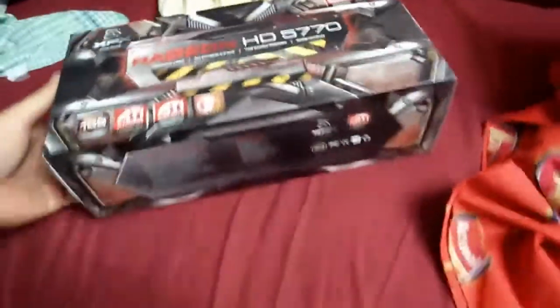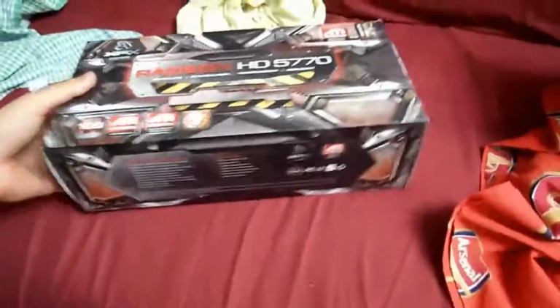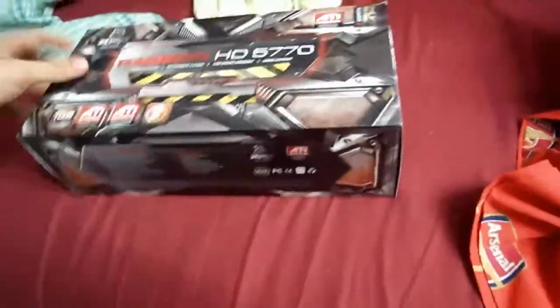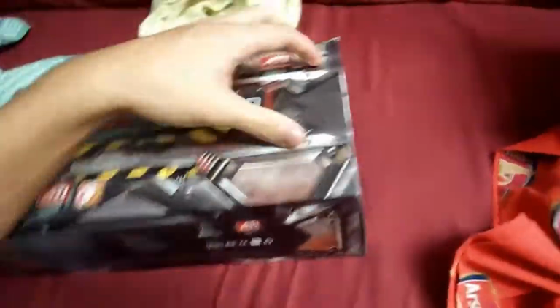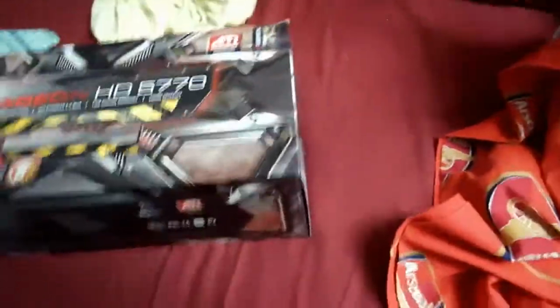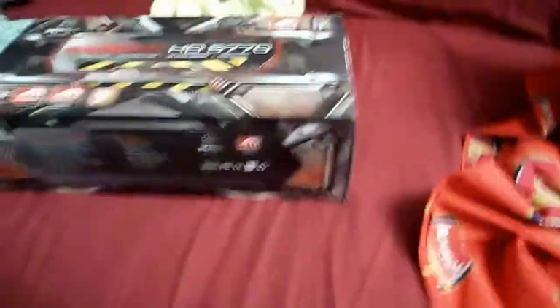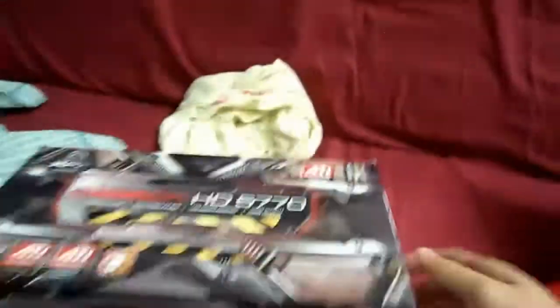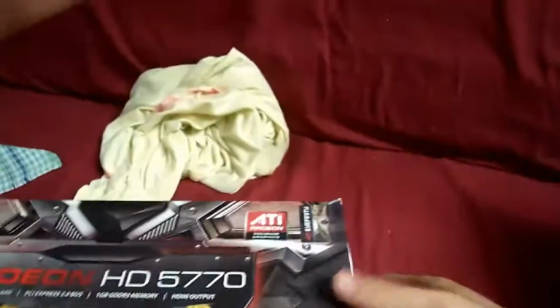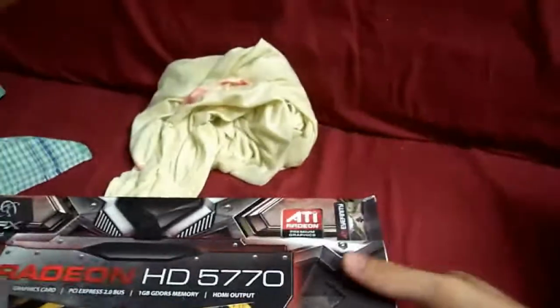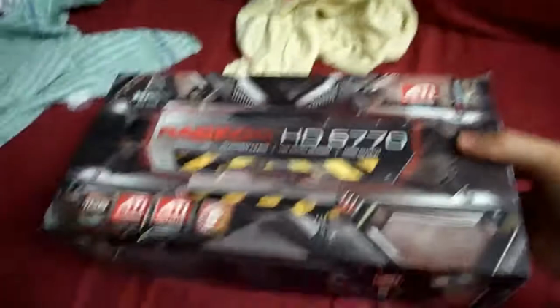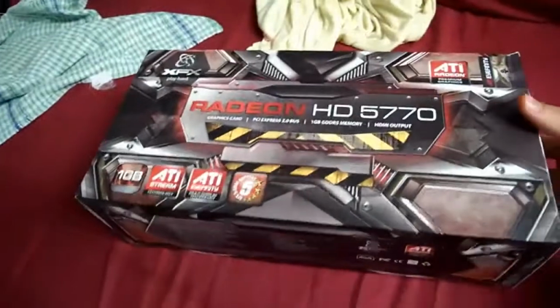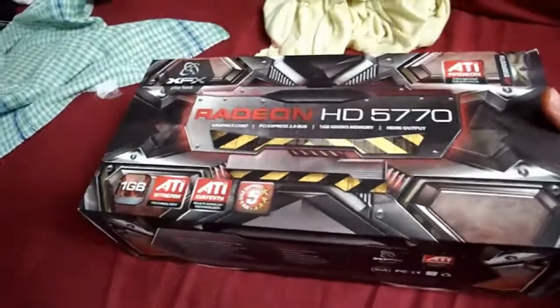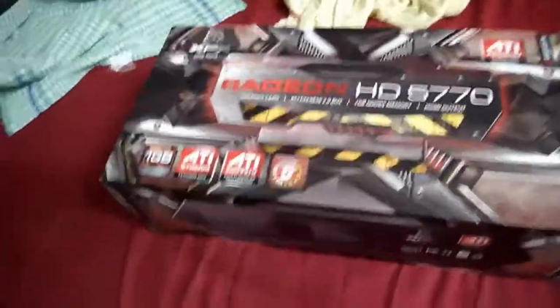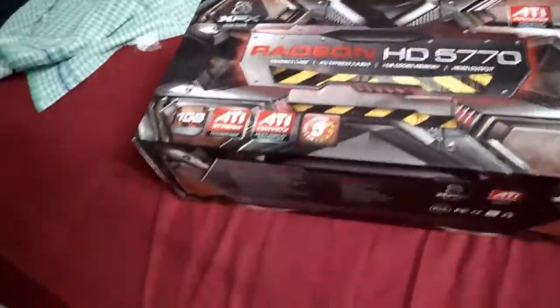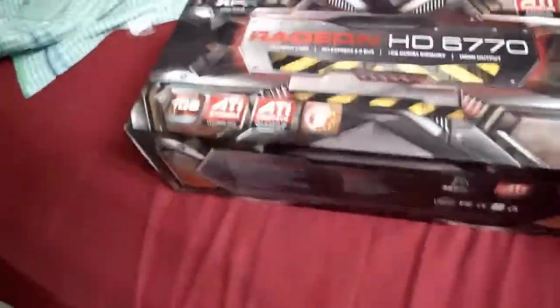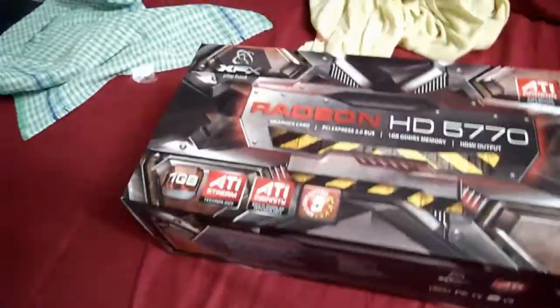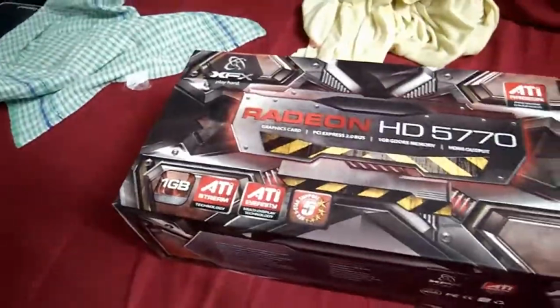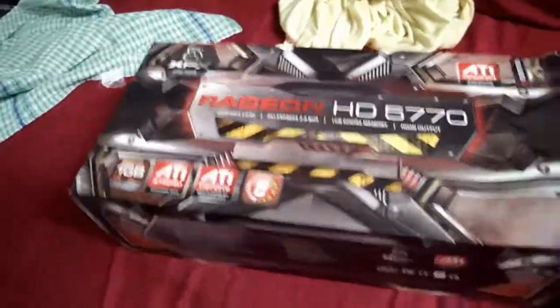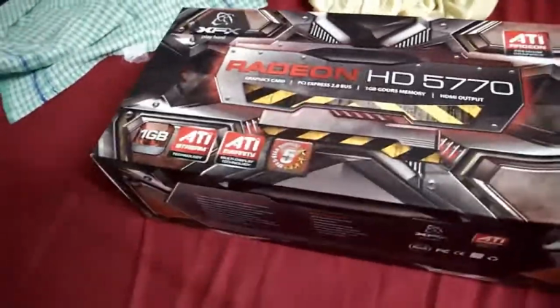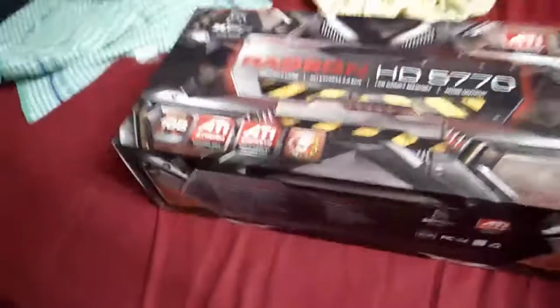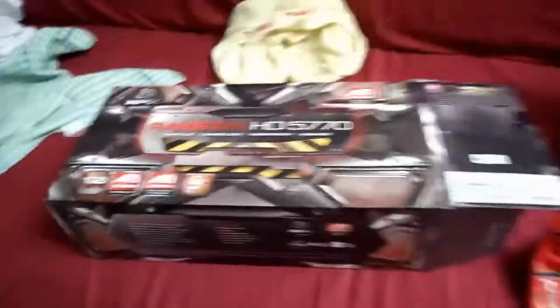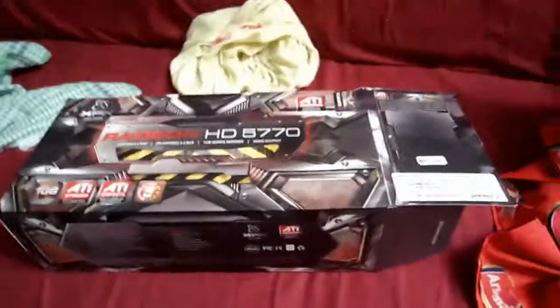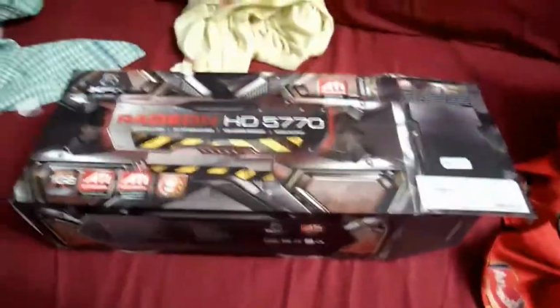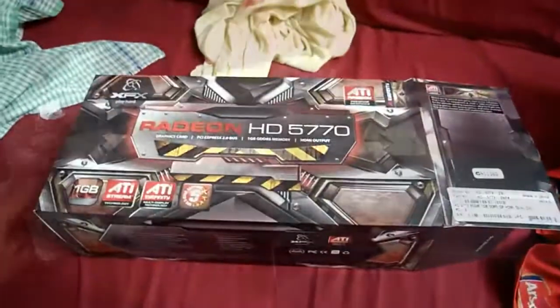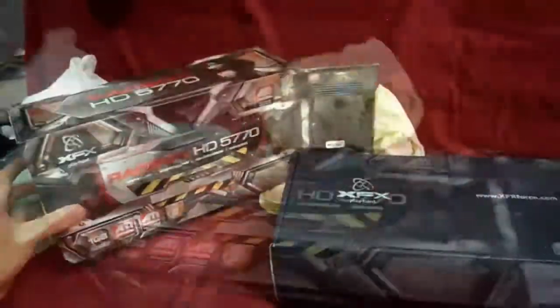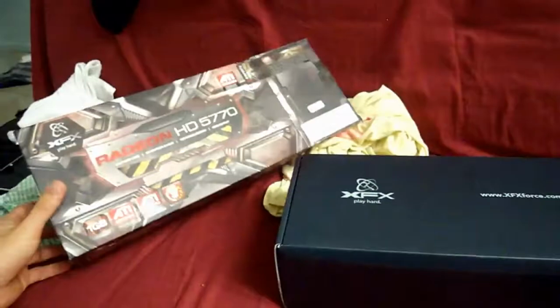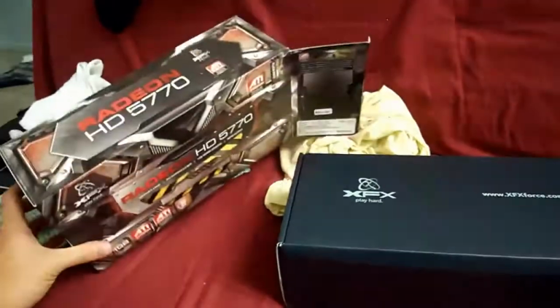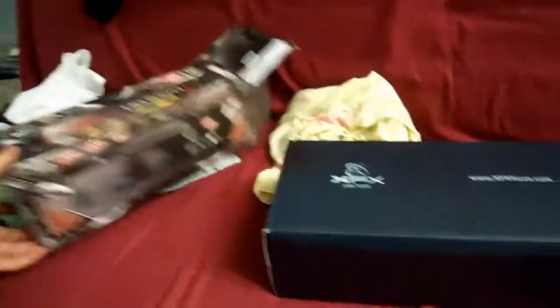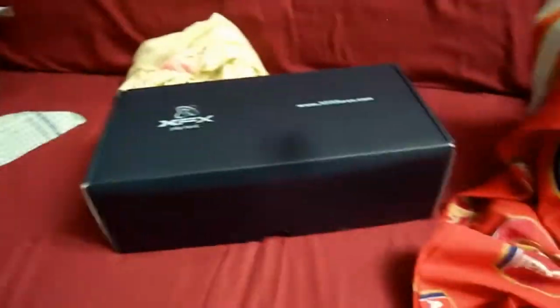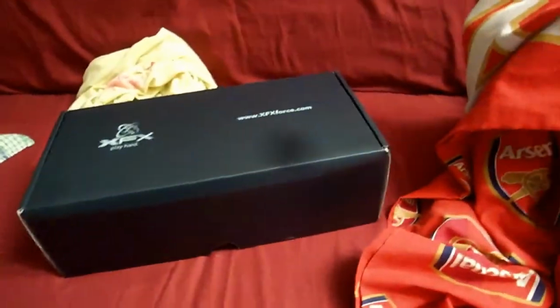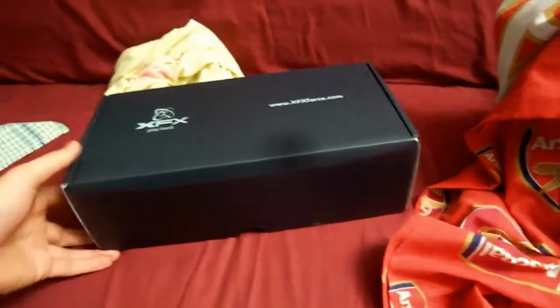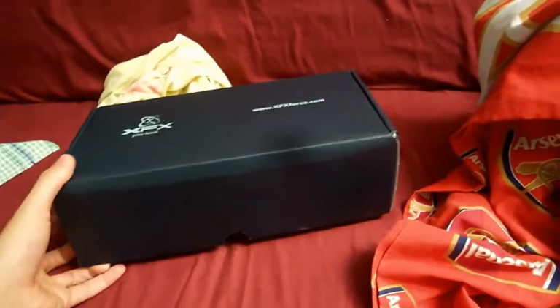This is my first time buying a product from XFX. Never bought a product from them before so this is very new. As you'd expect, good packaging, fairly well packed.